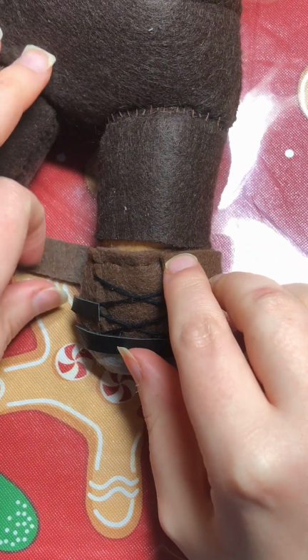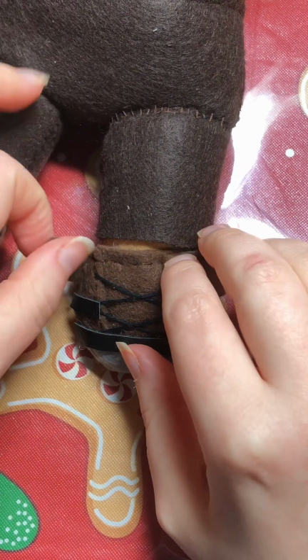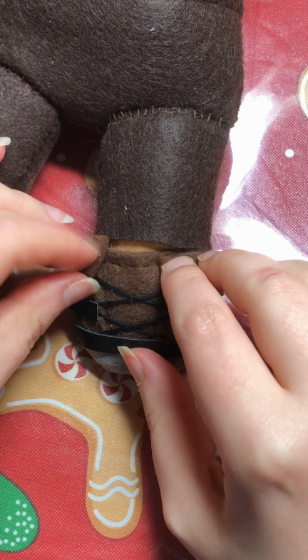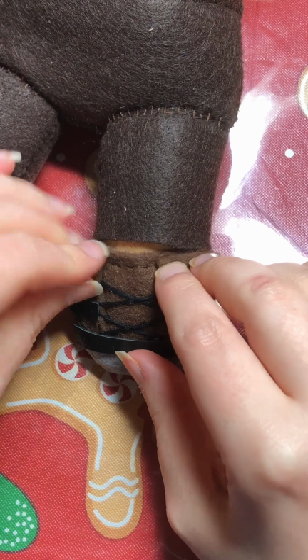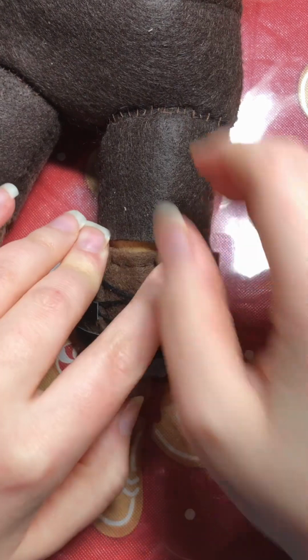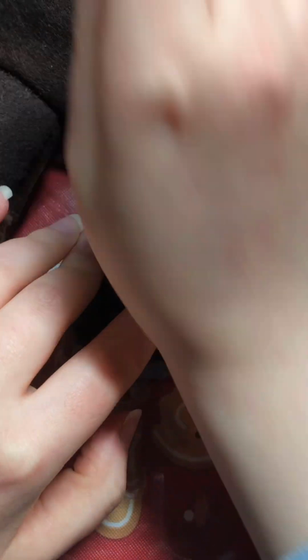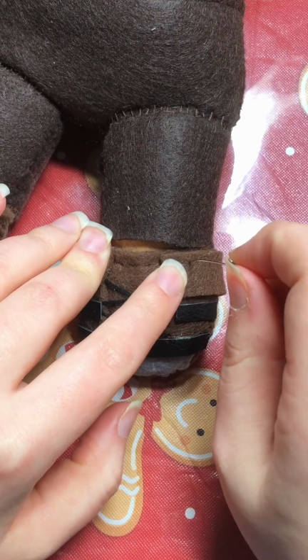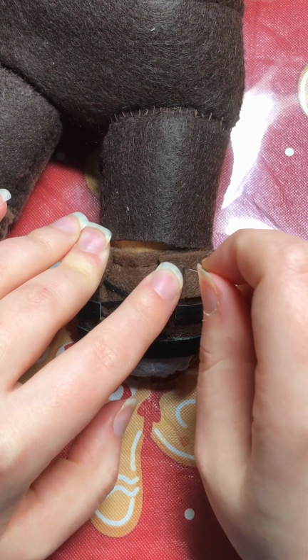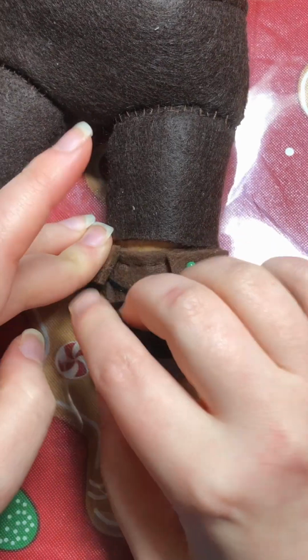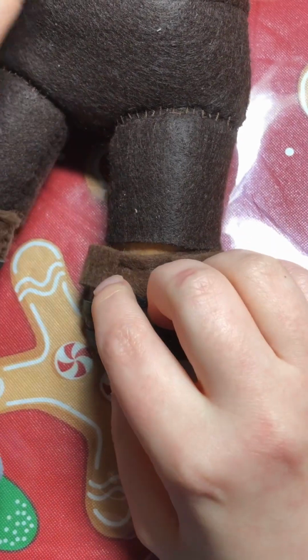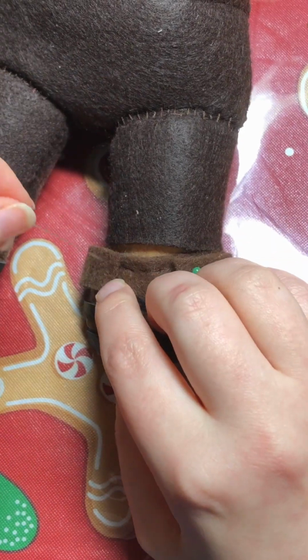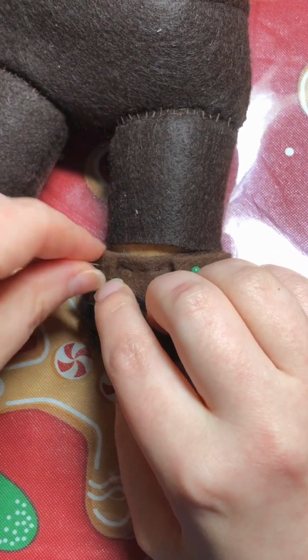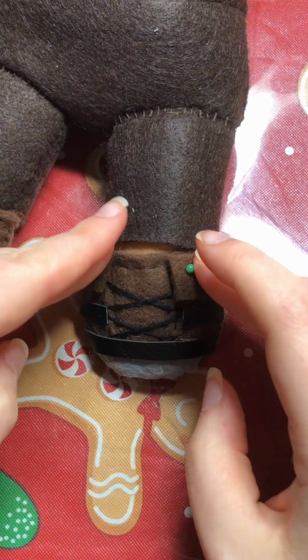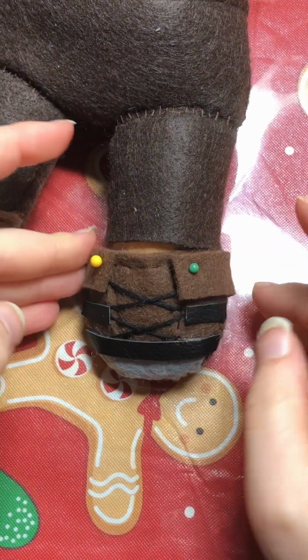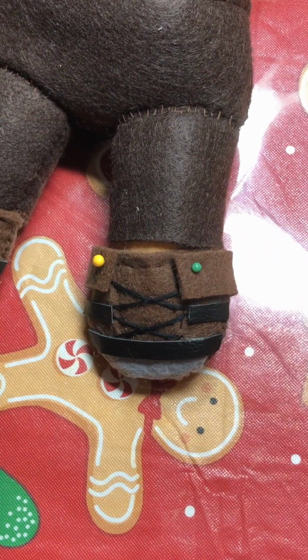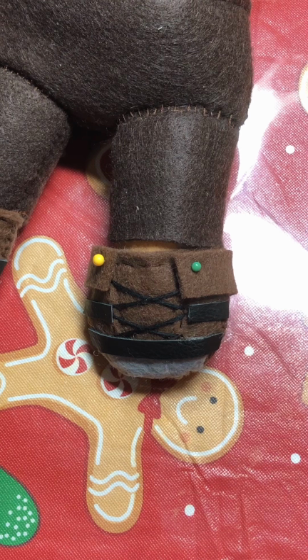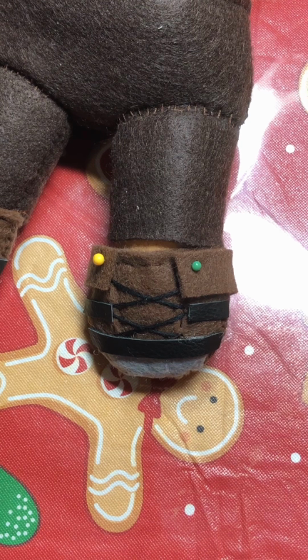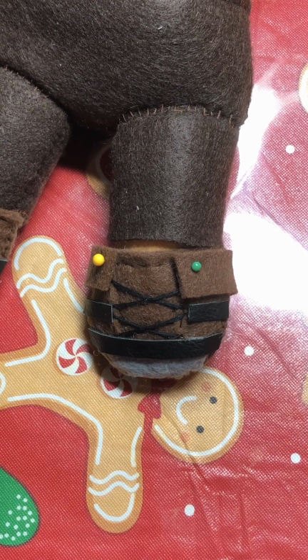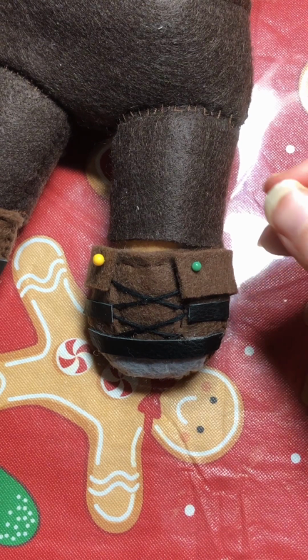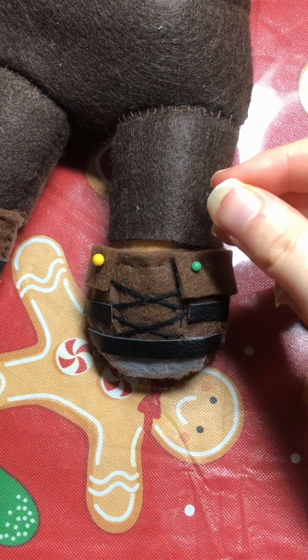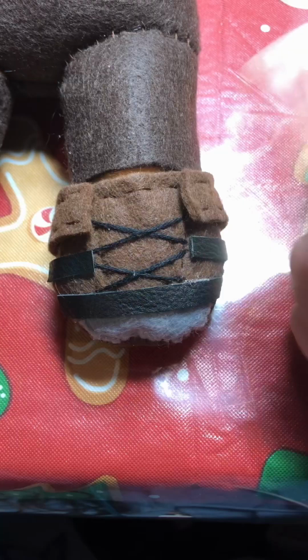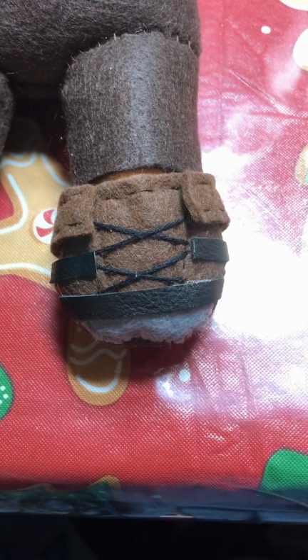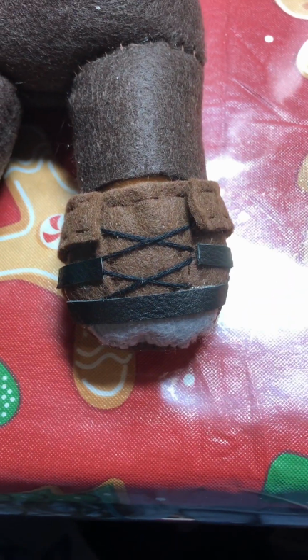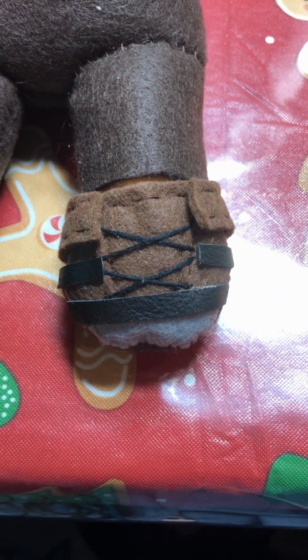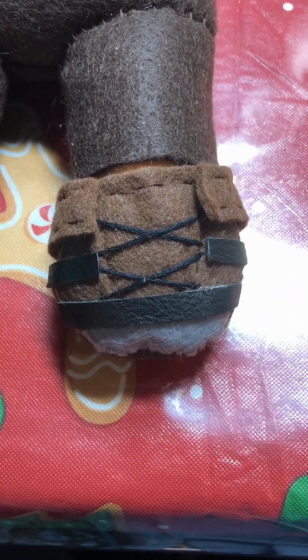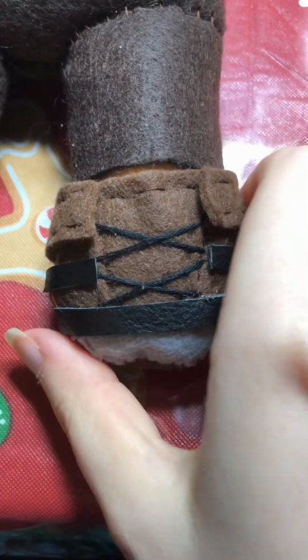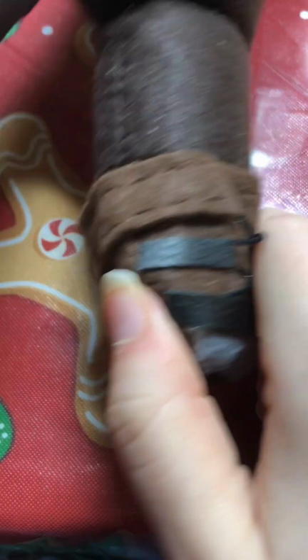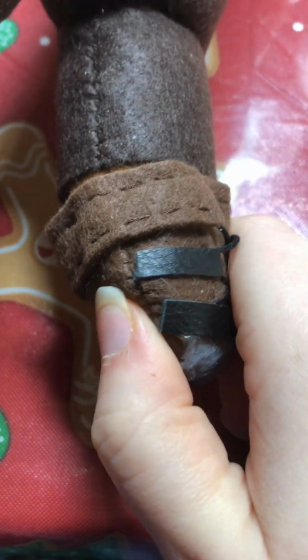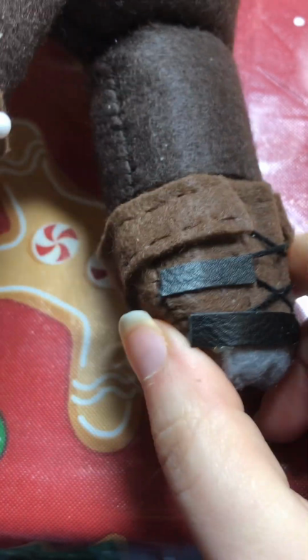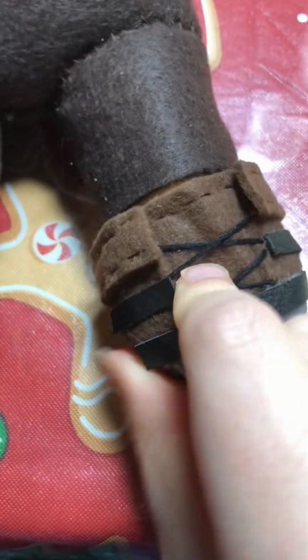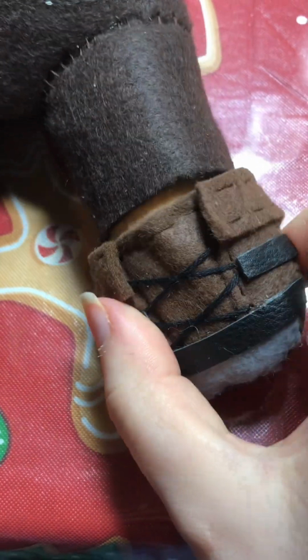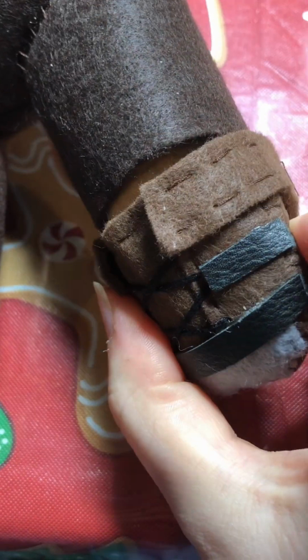After I got the boots on, I can attach the collar flap thingies. I don't really know what you call these, but you obviously see what I'm talking about.